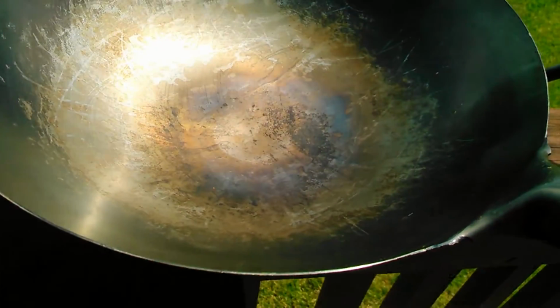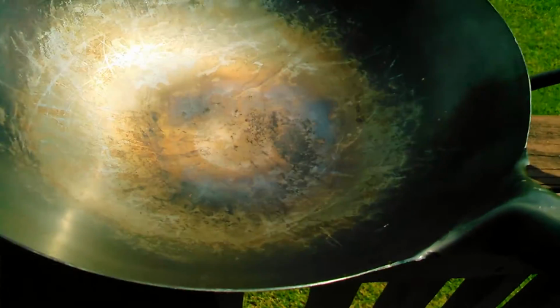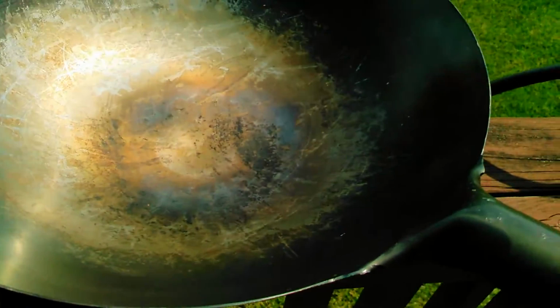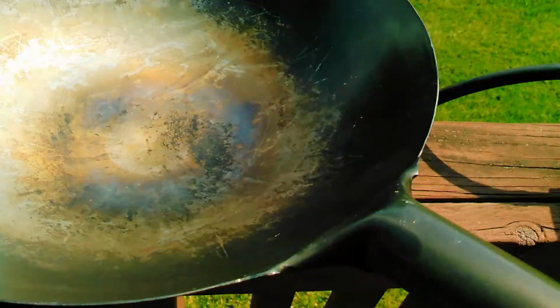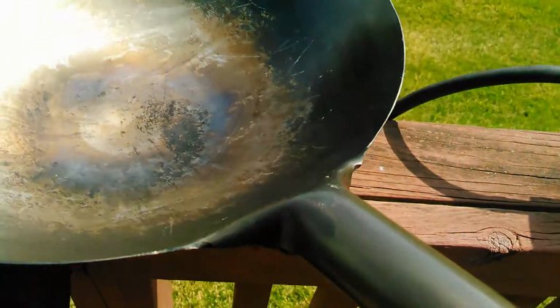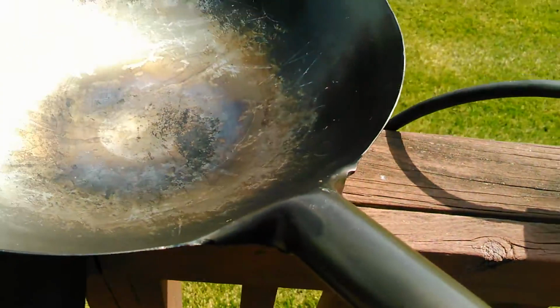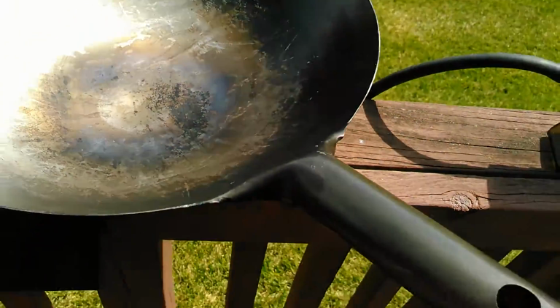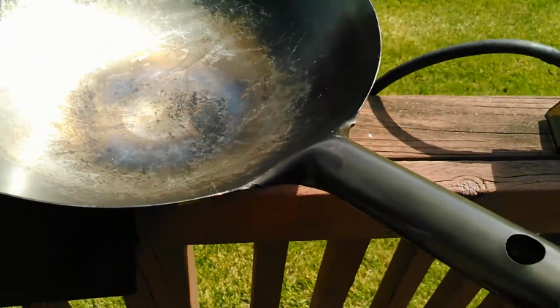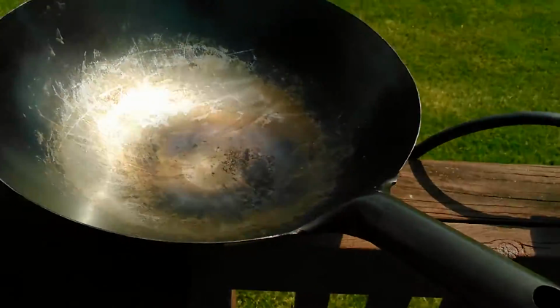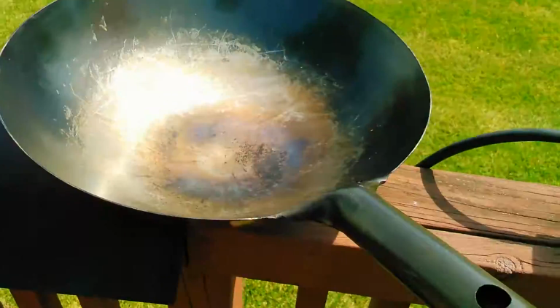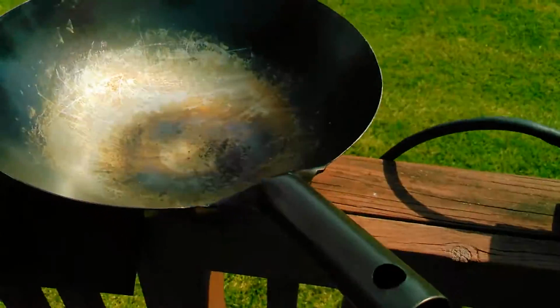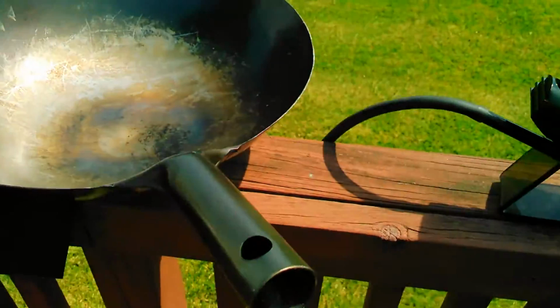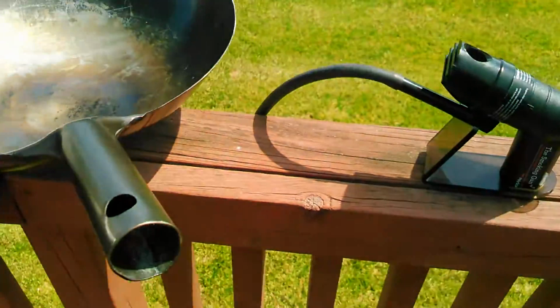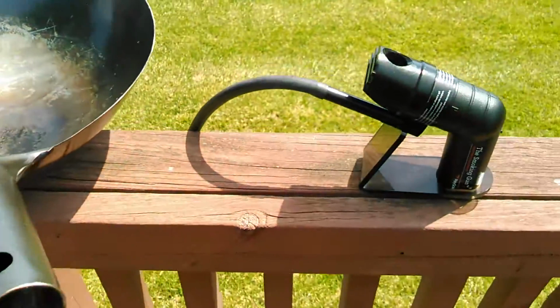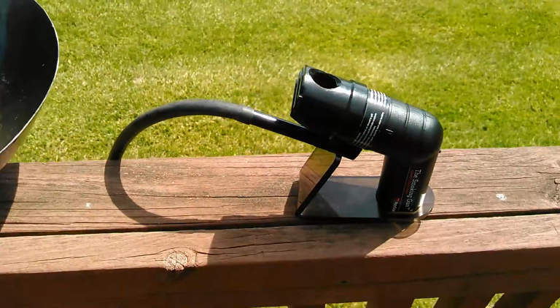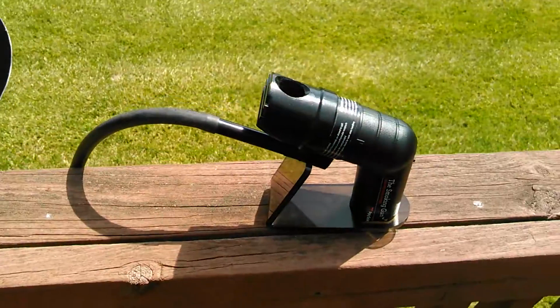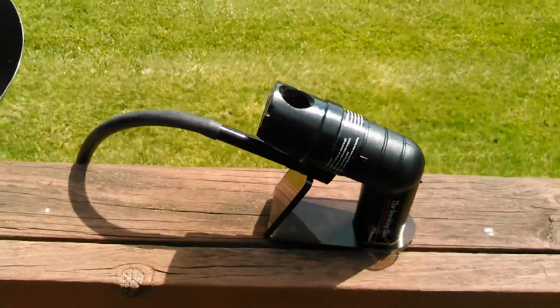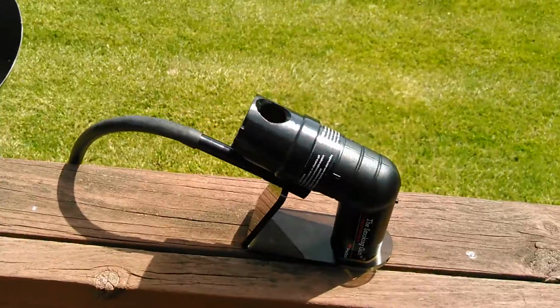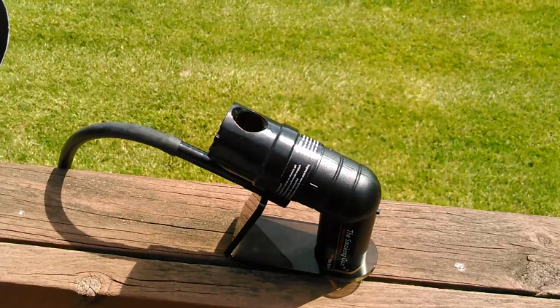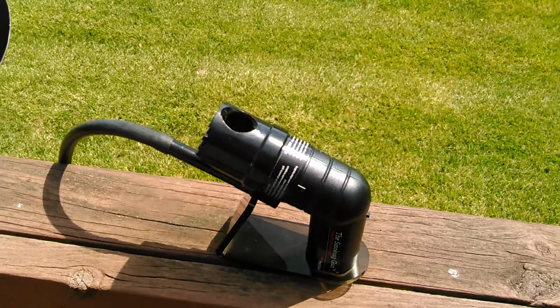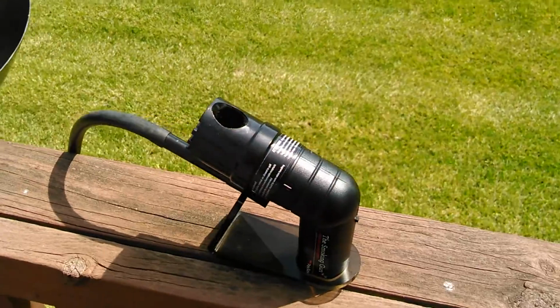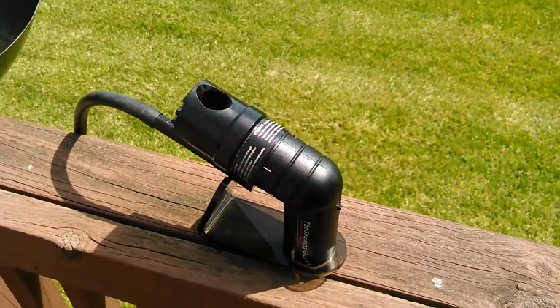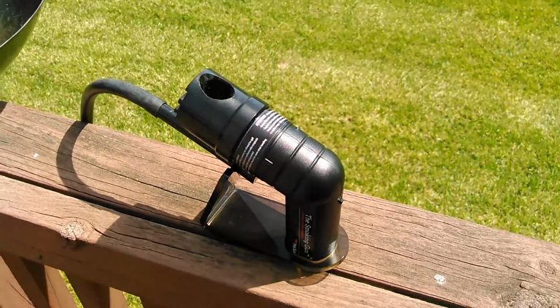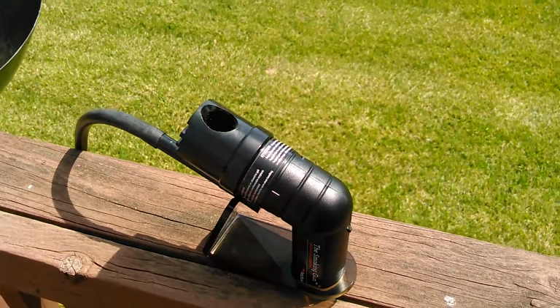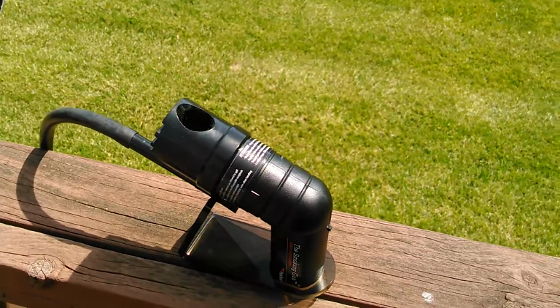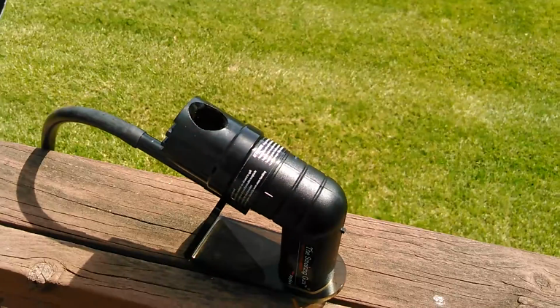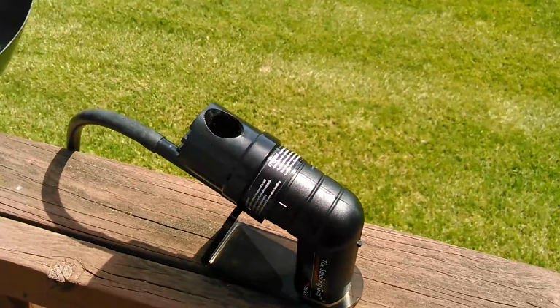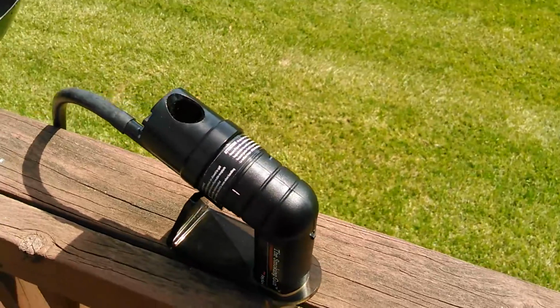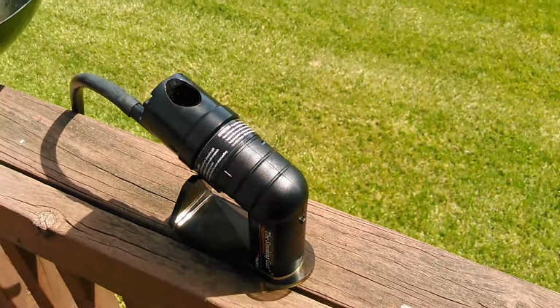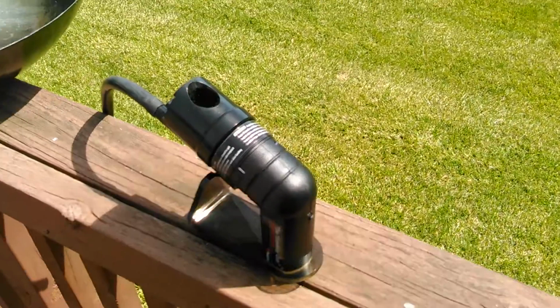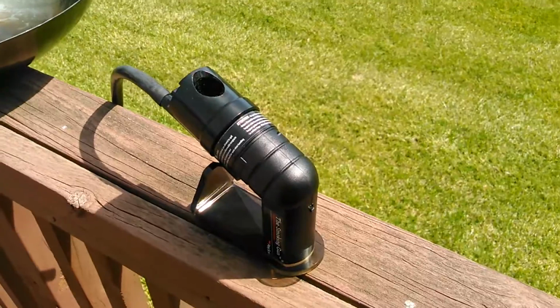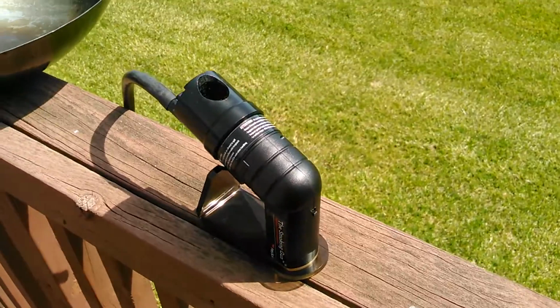And the wok and the smoke gun to create awesome flavors and make smoked cheeses and whatever else.